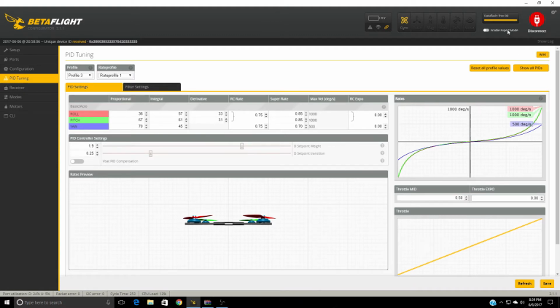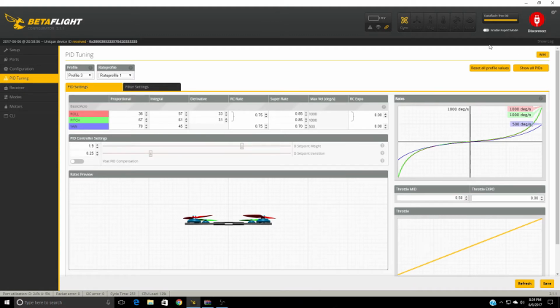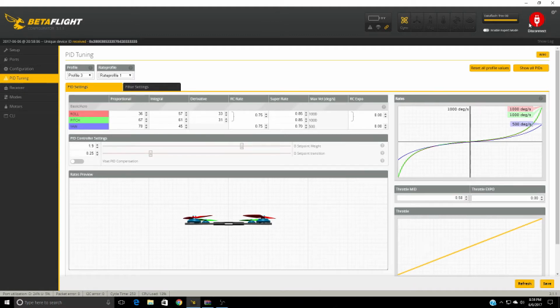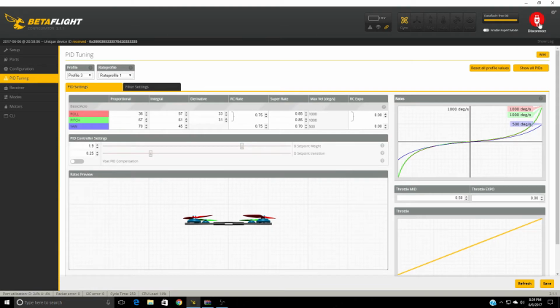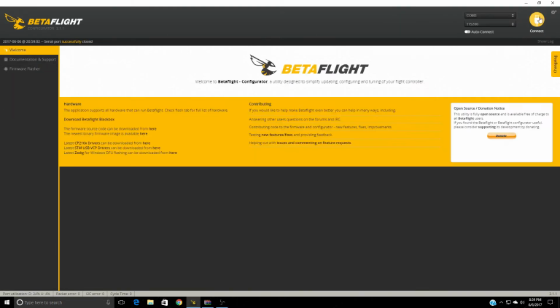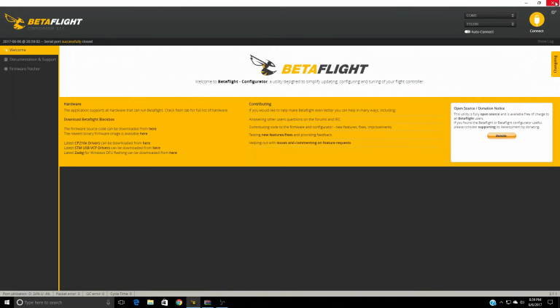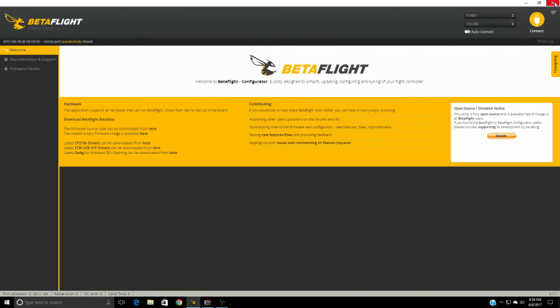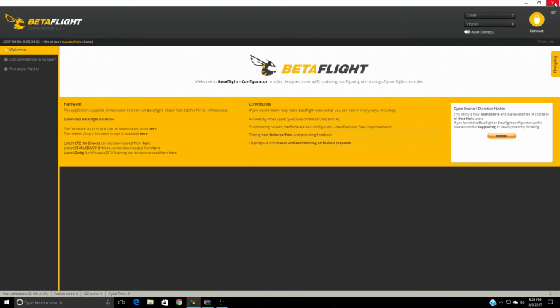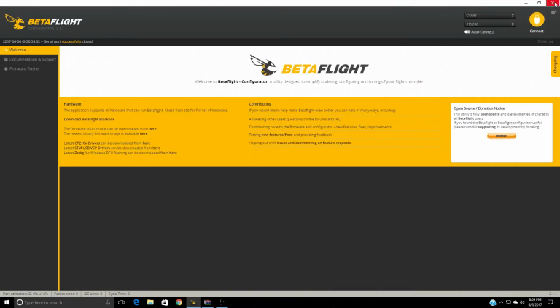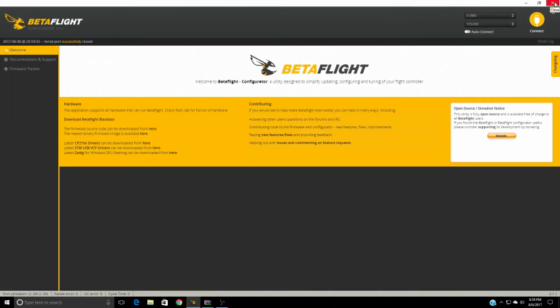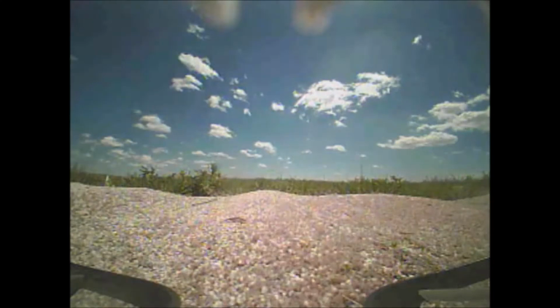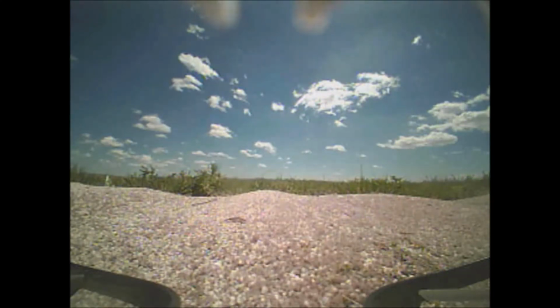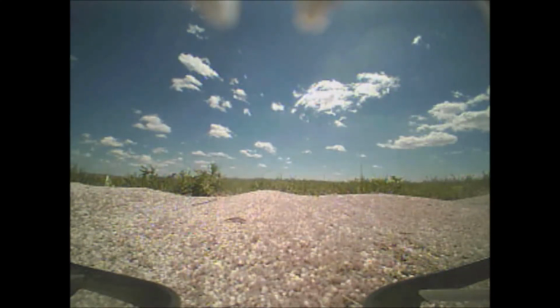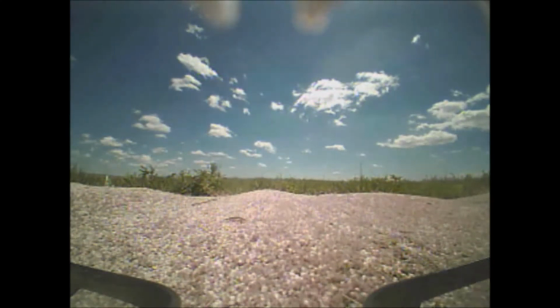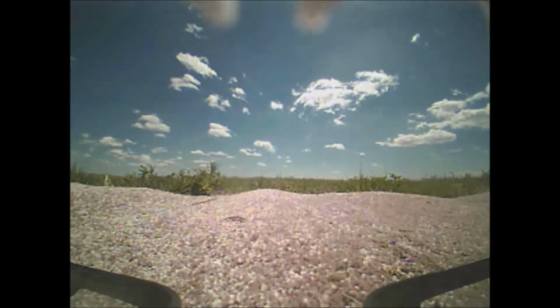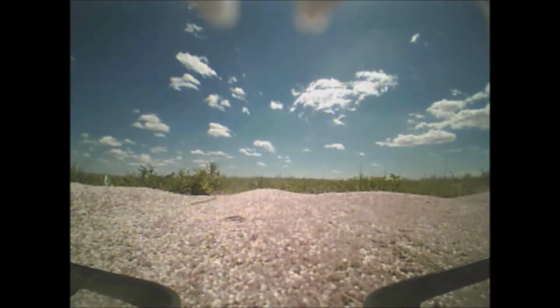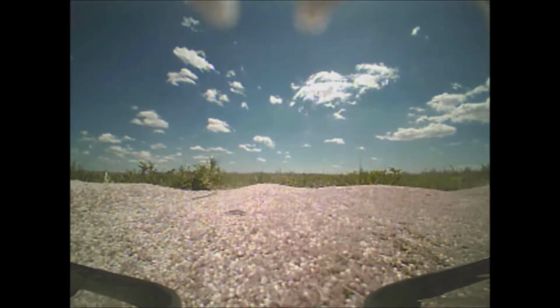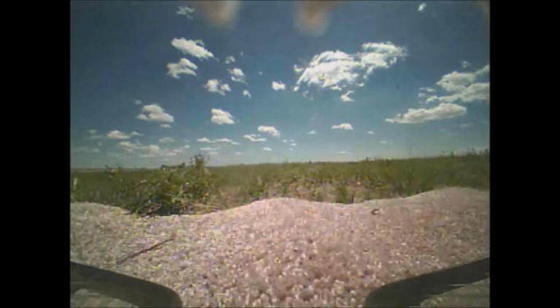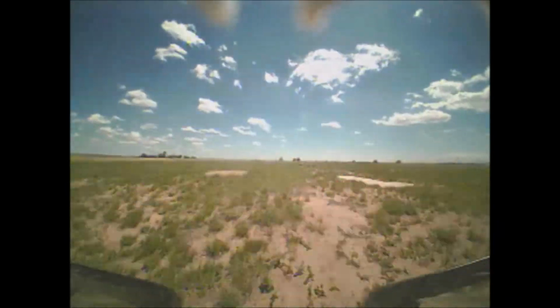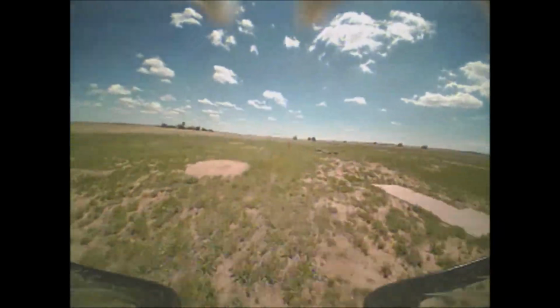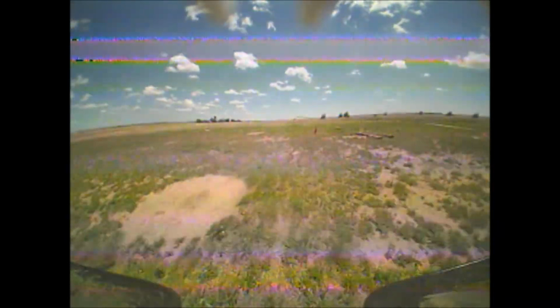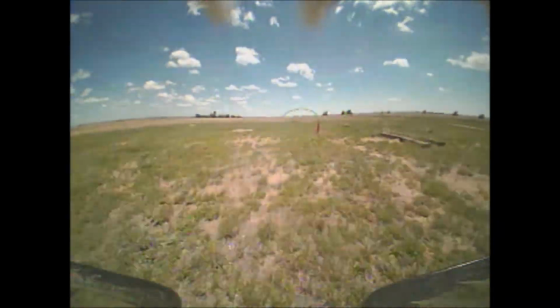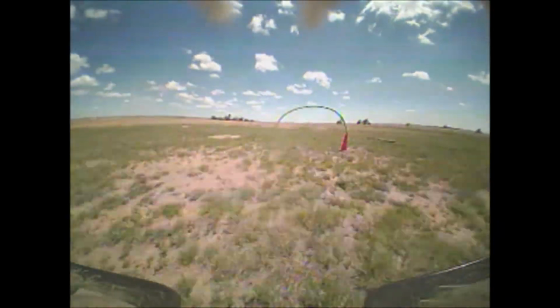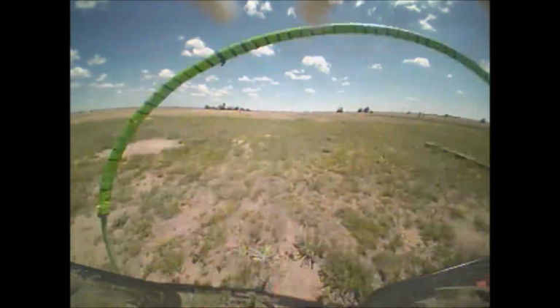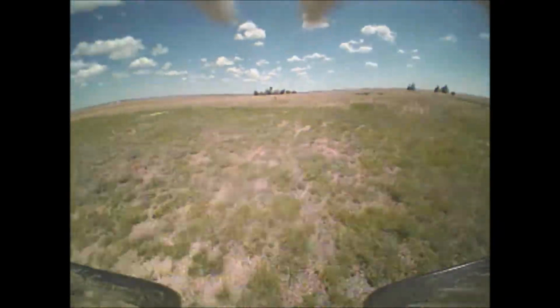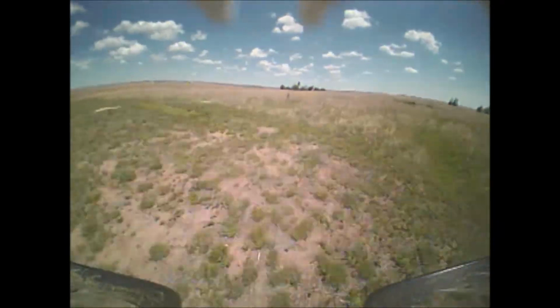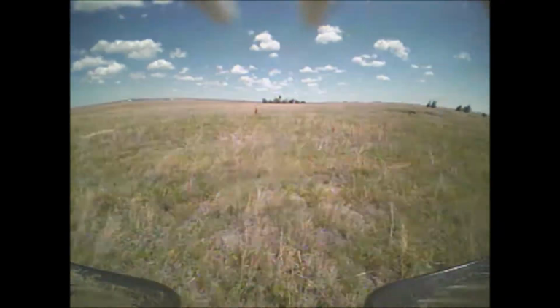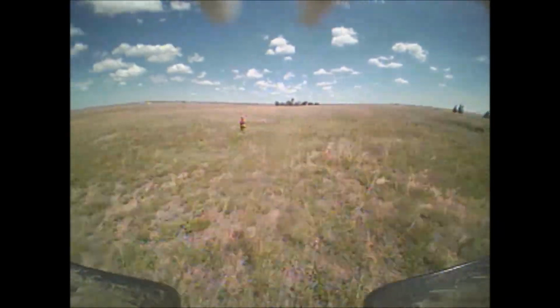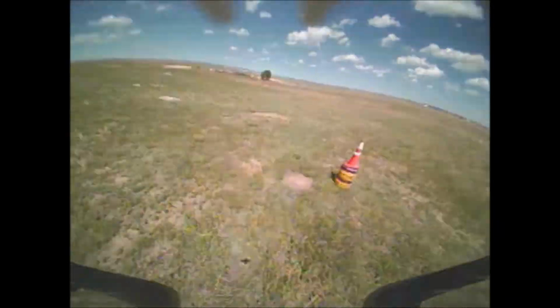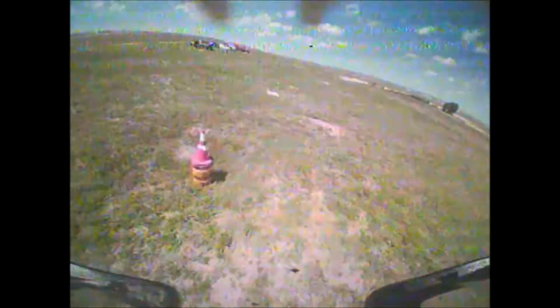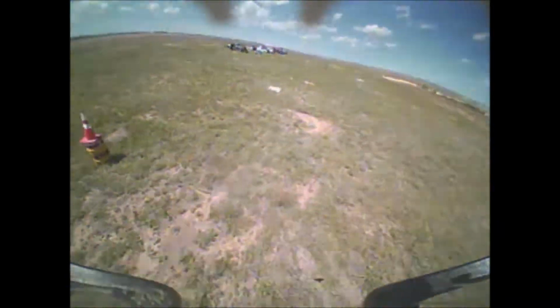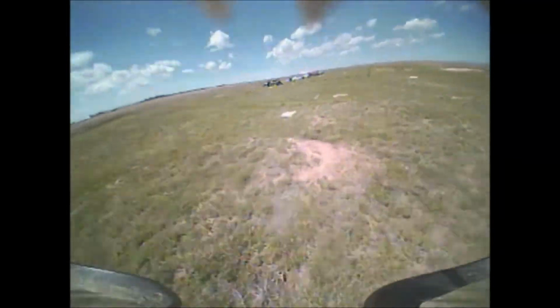So let's disconnect from here and see some flight footage. Here's some flight footage of my newly tuned Torrent 110, and as you can see, it is flying pretty well.